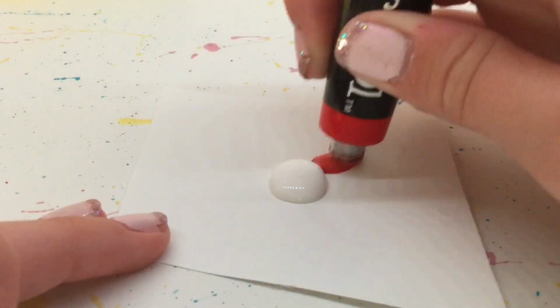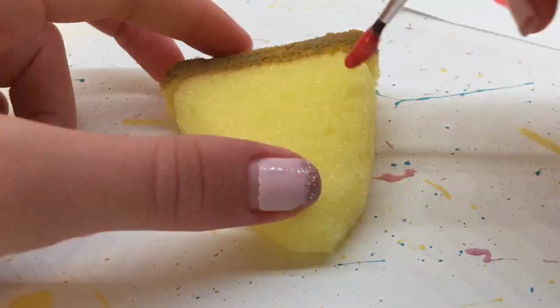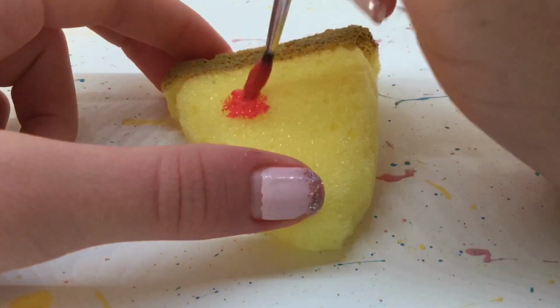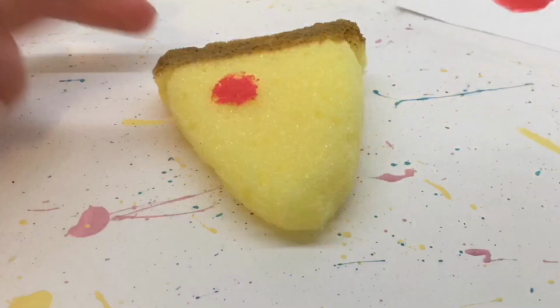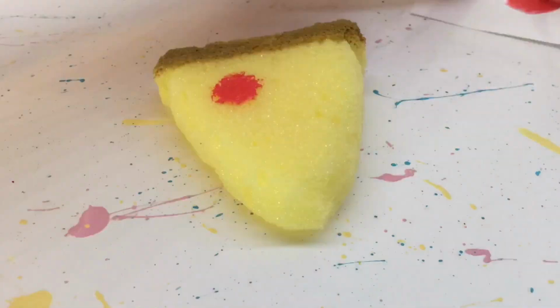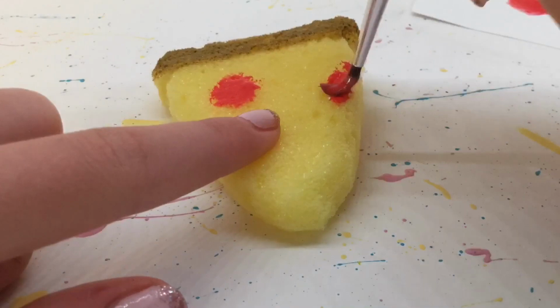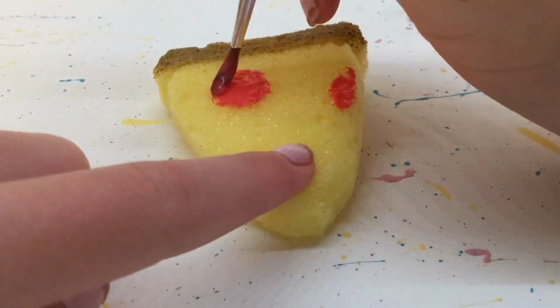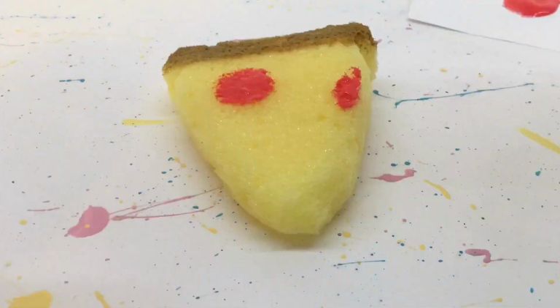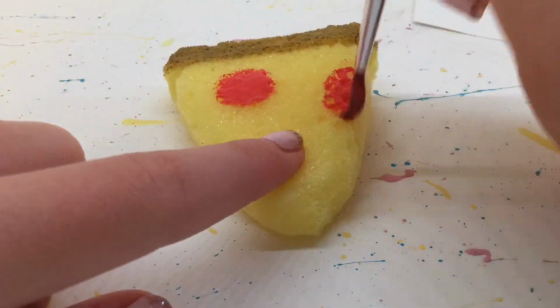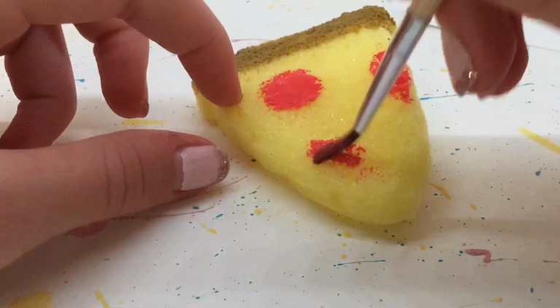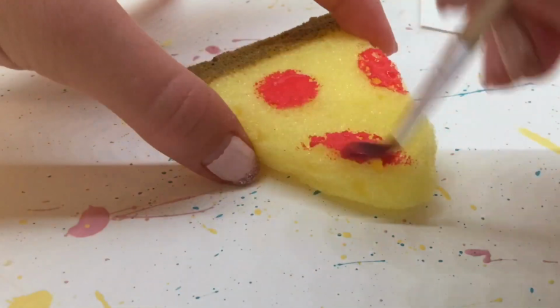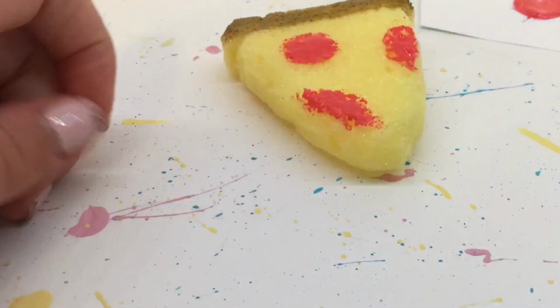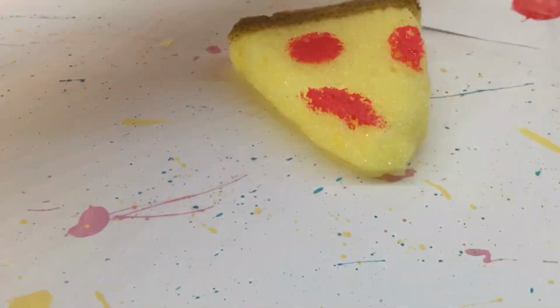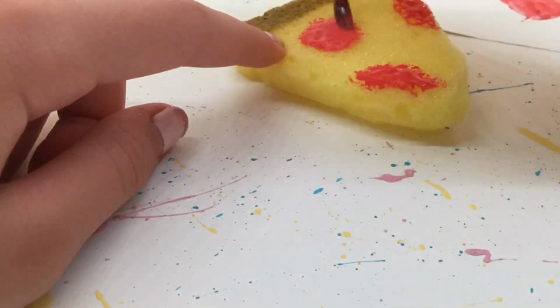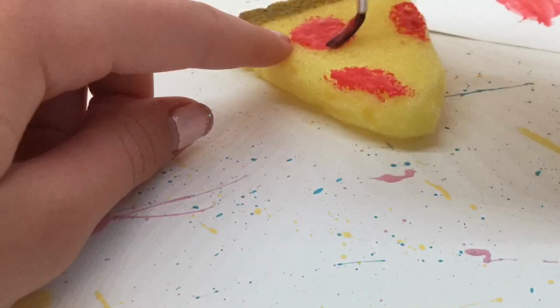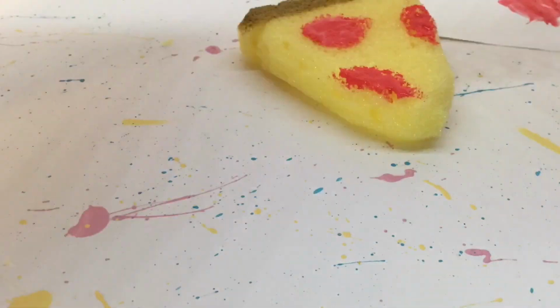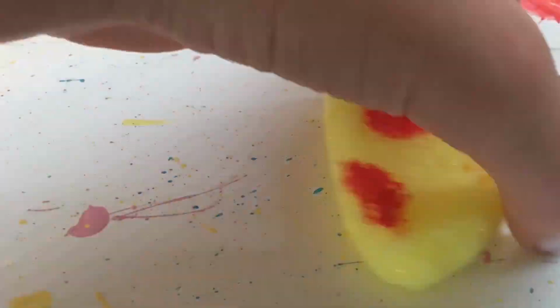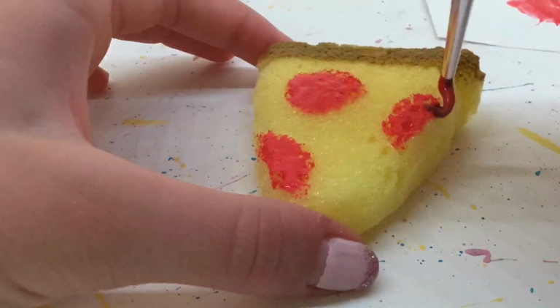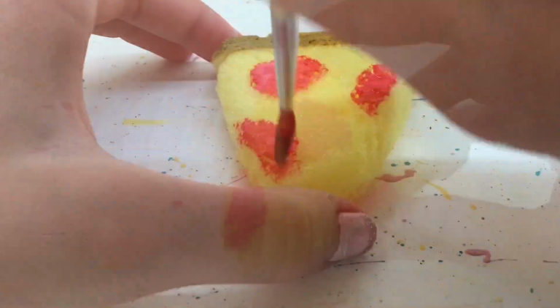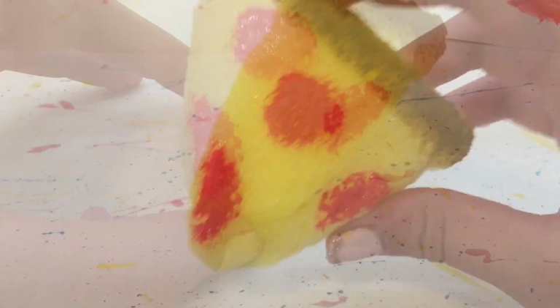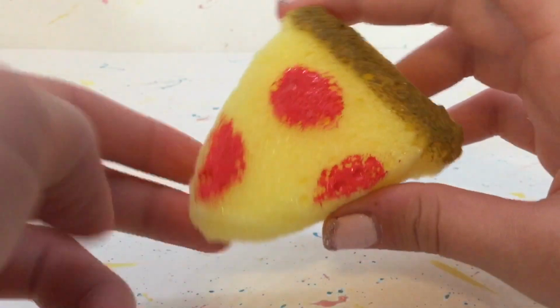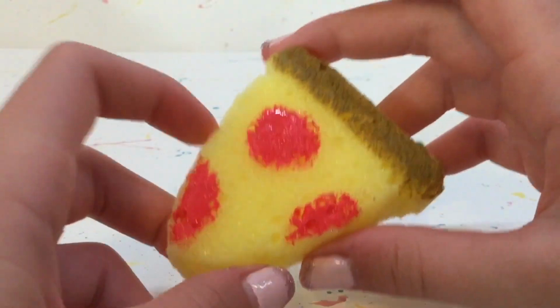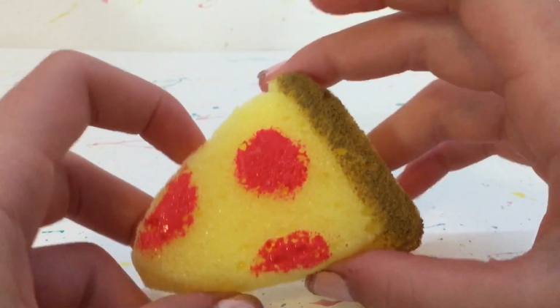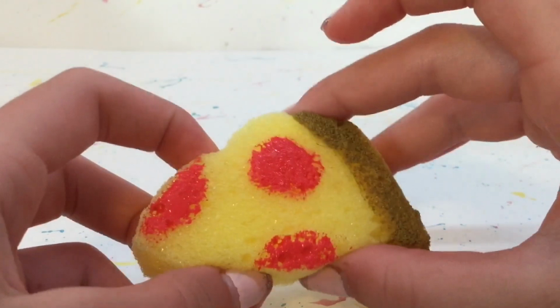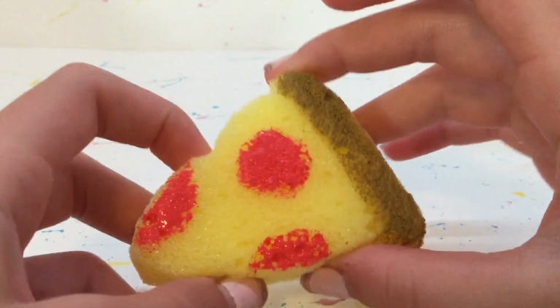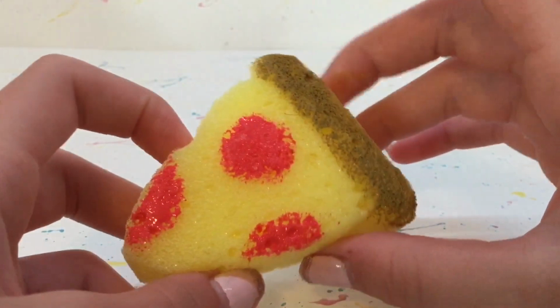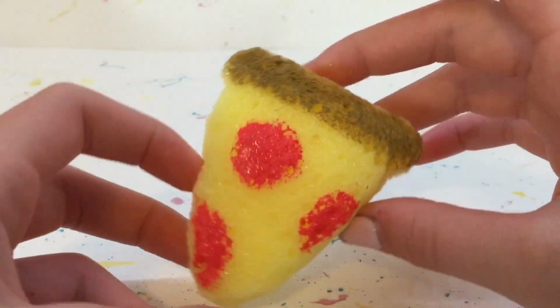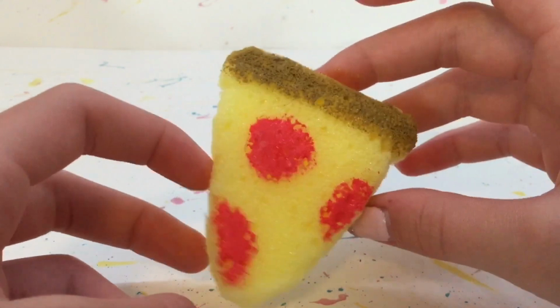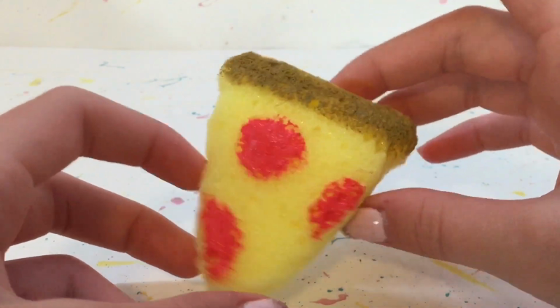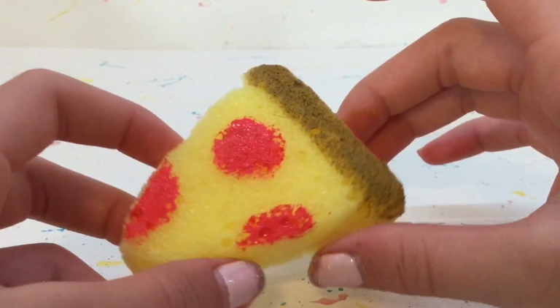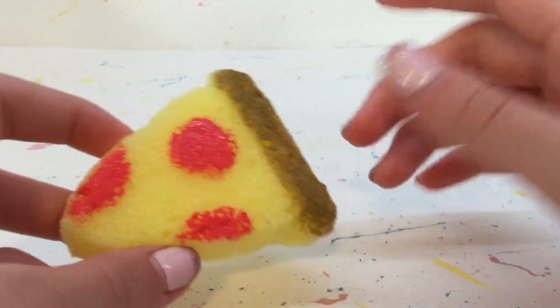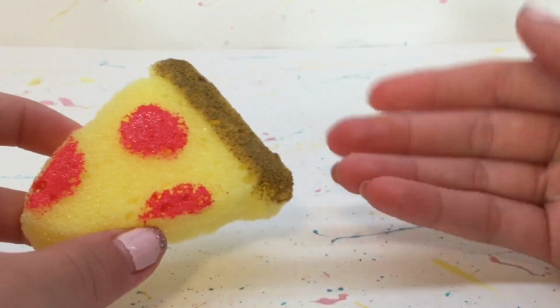I made the crust and now I'm making some little pepperonis. That's how my pizza squishy turned out, and I recommend letting it dry for a while. I even let mine dry overnight just to be extra safe.